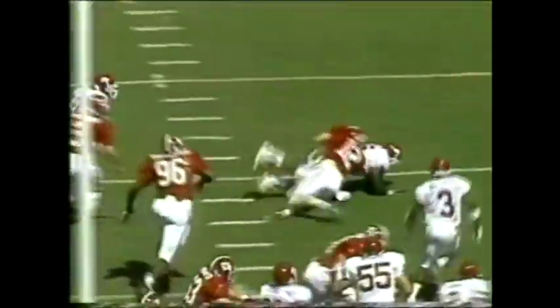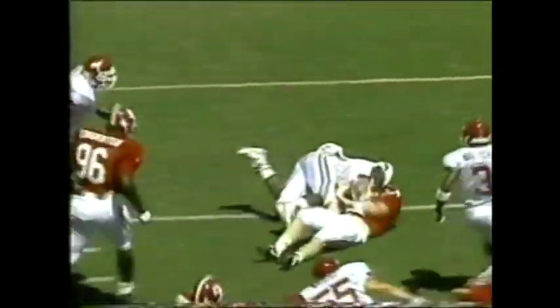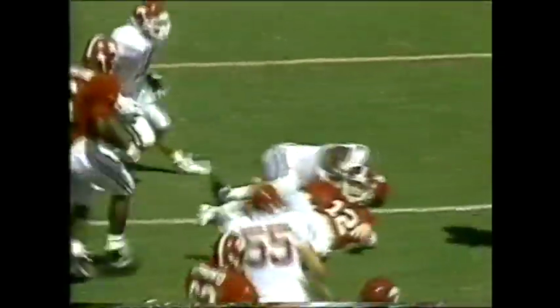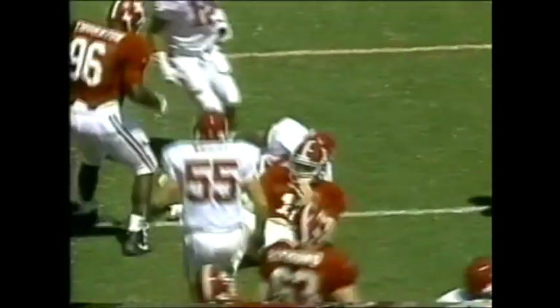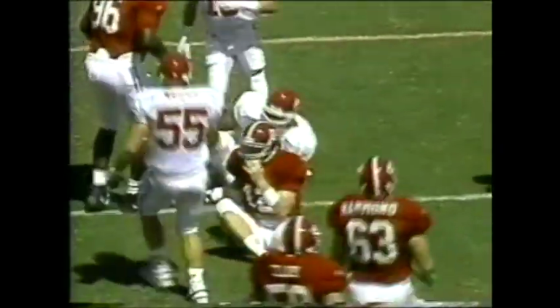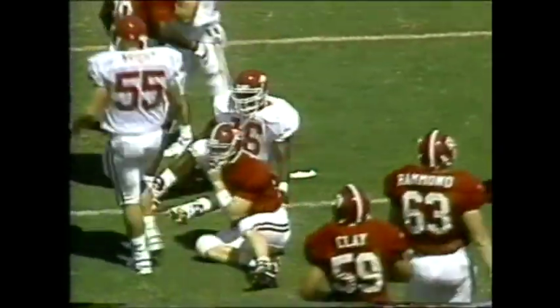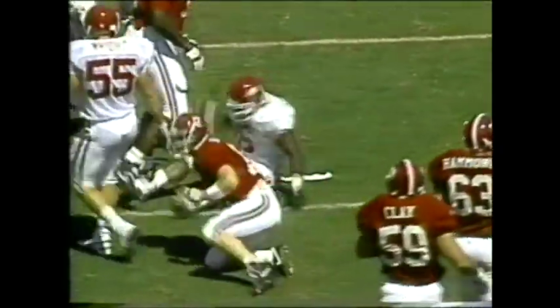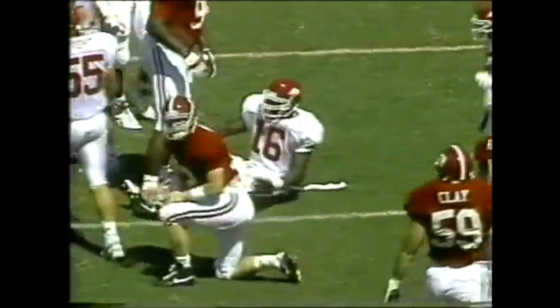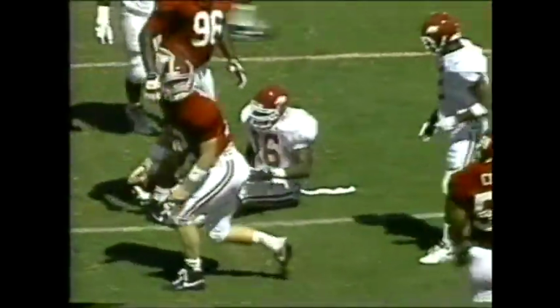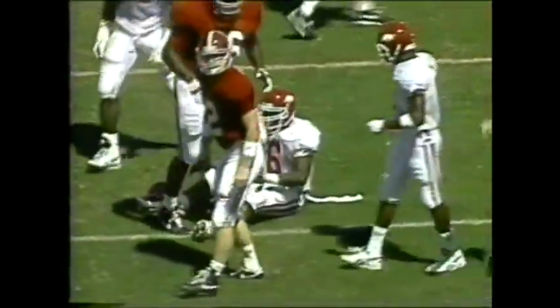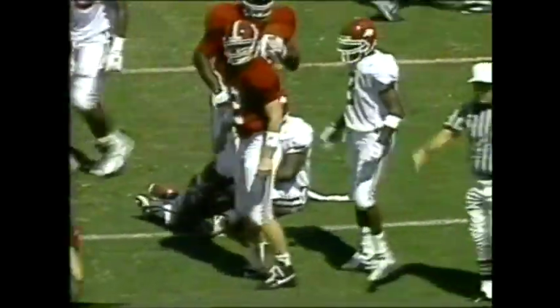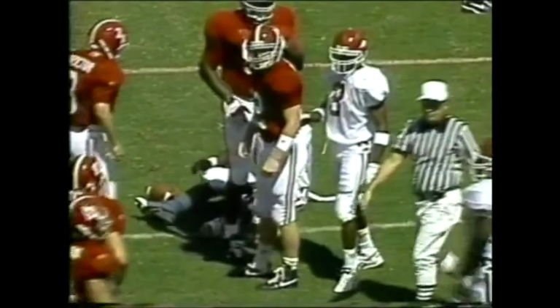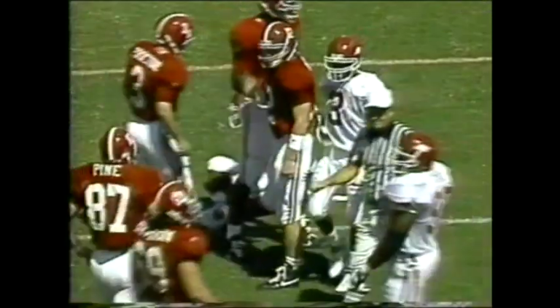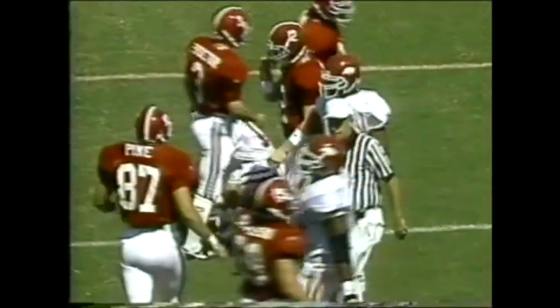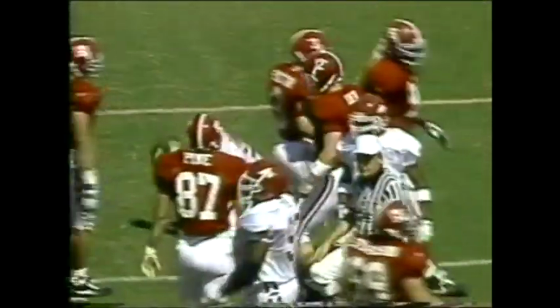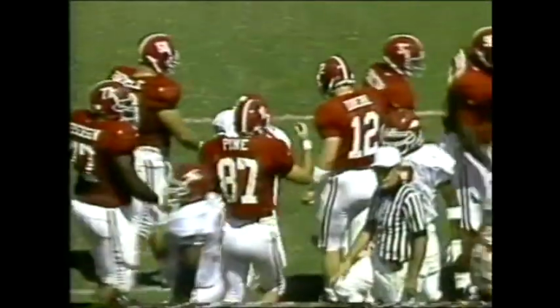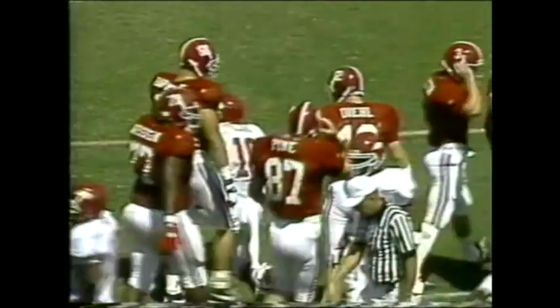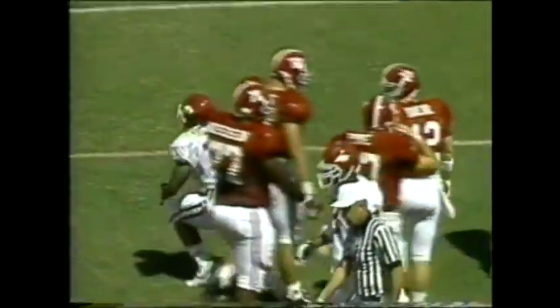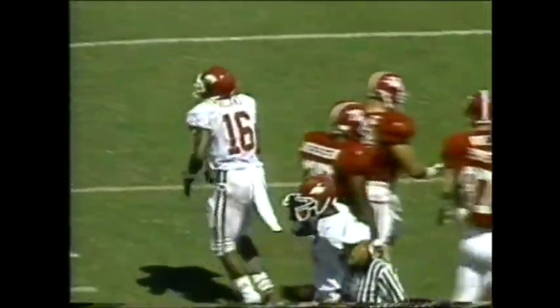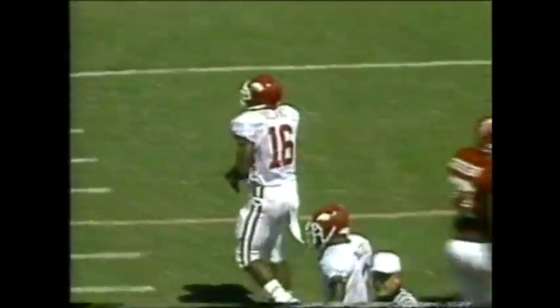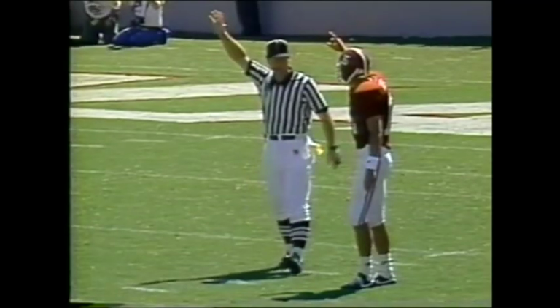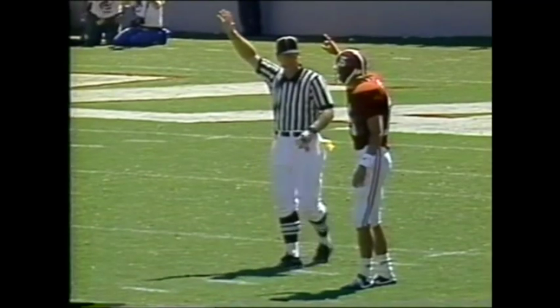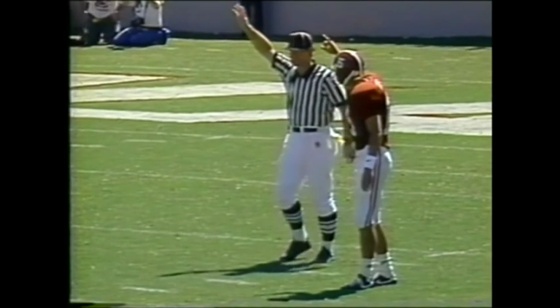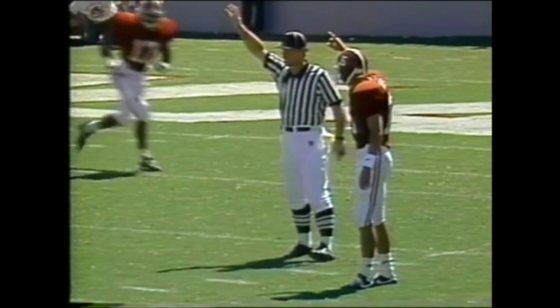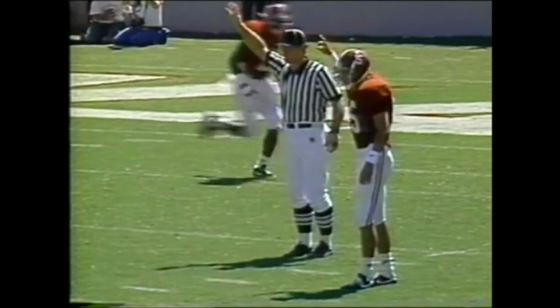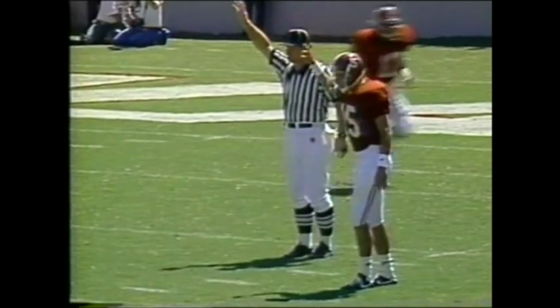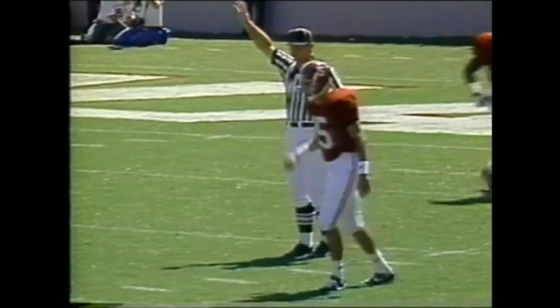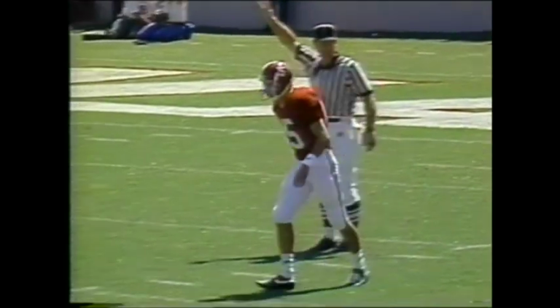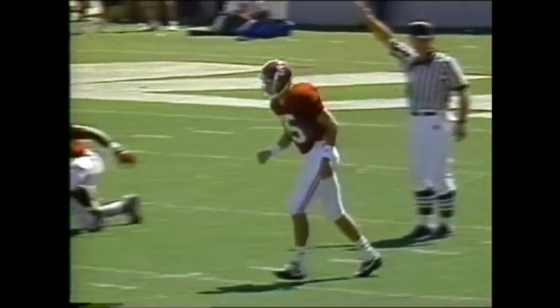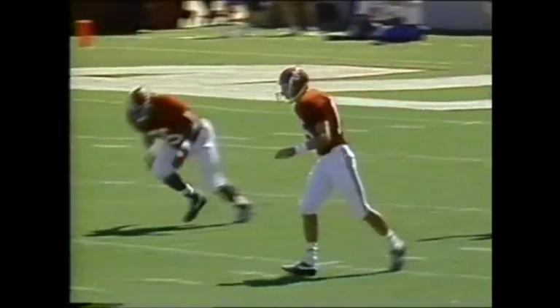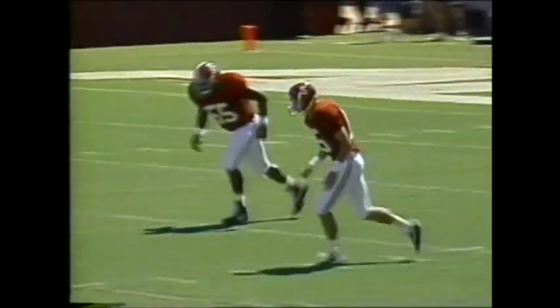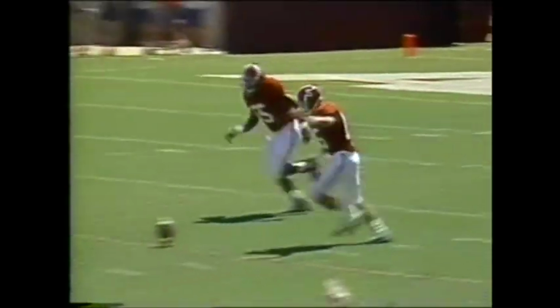The Razorbacks recover on a rather weird play as Brian Diehl, the holder, was not looking when the ball was snapped. First play of the second quarter and Alabama has shocked Arkansas, leading 16 to nothing.